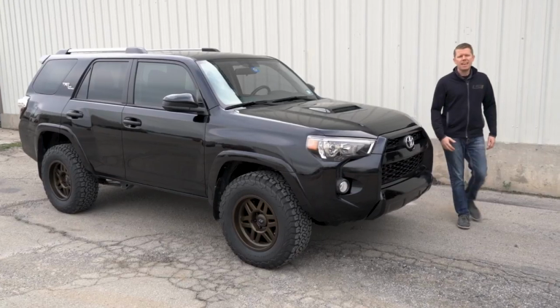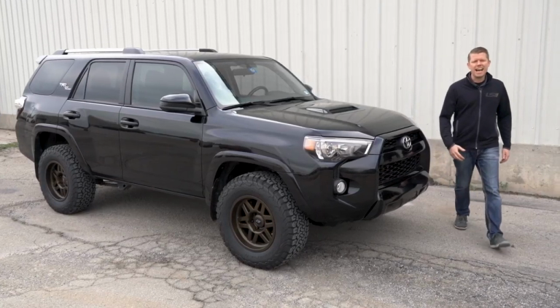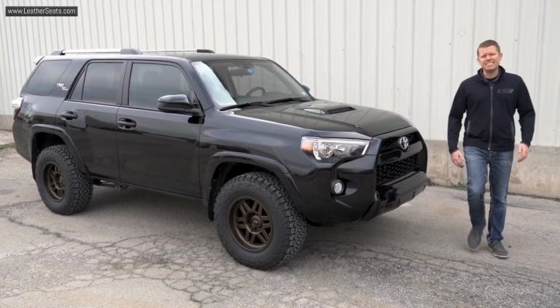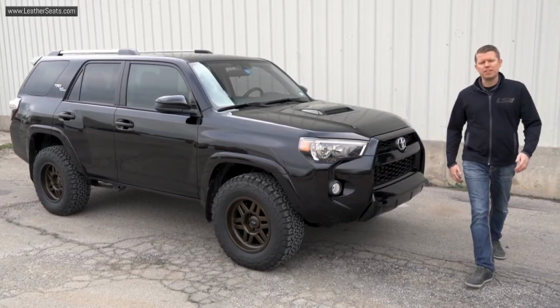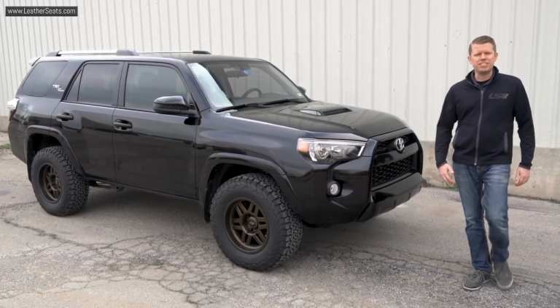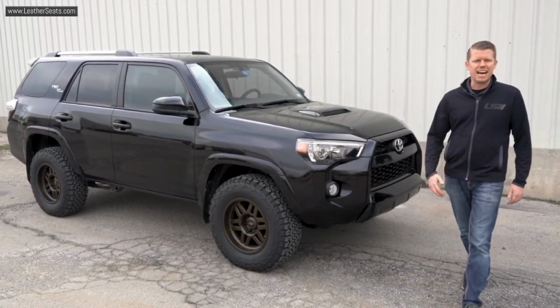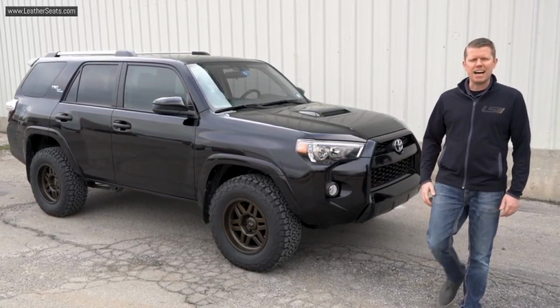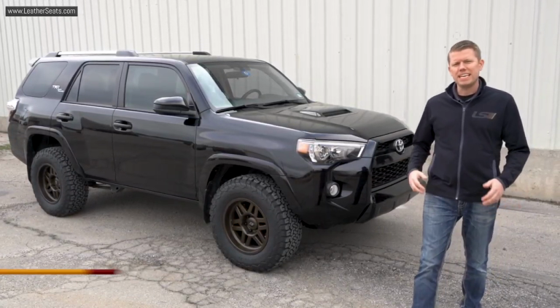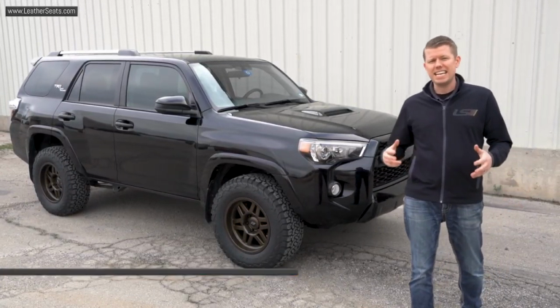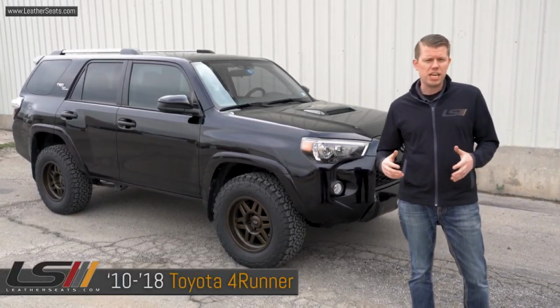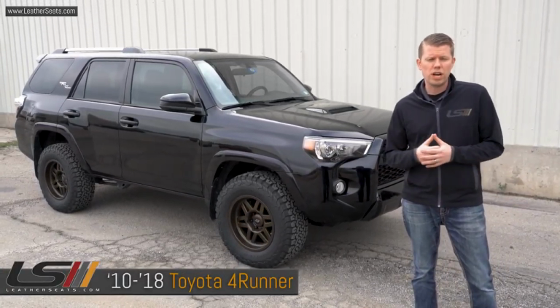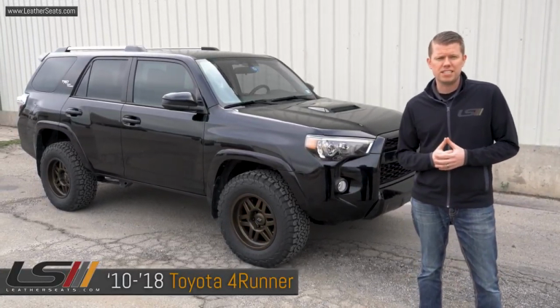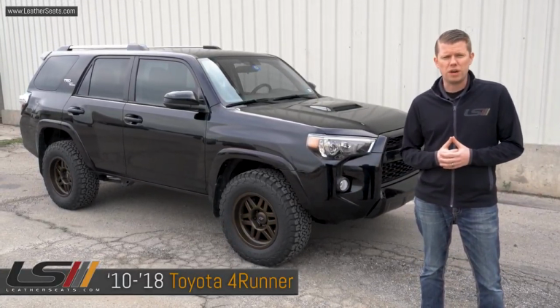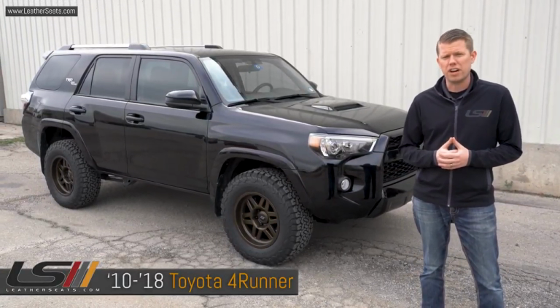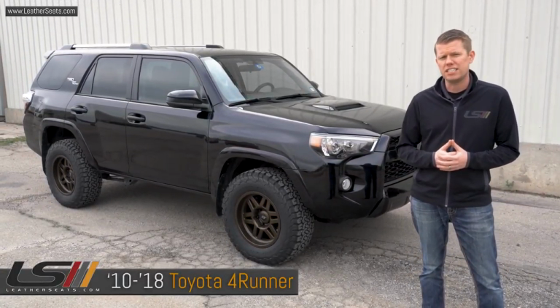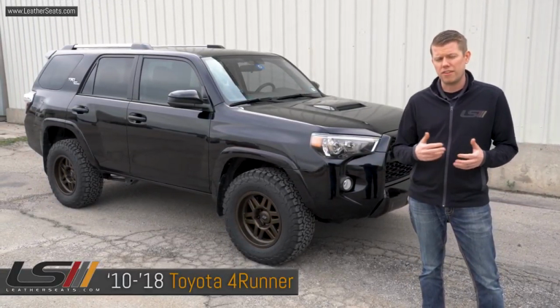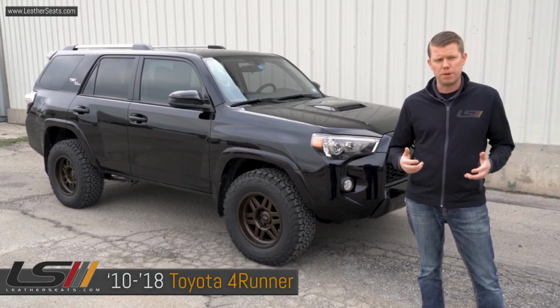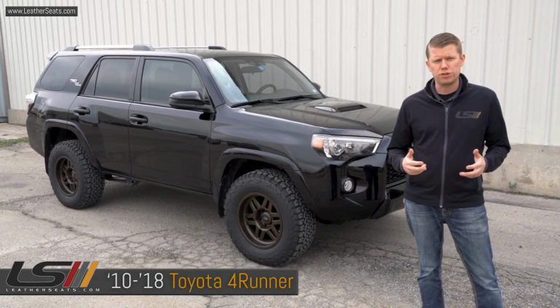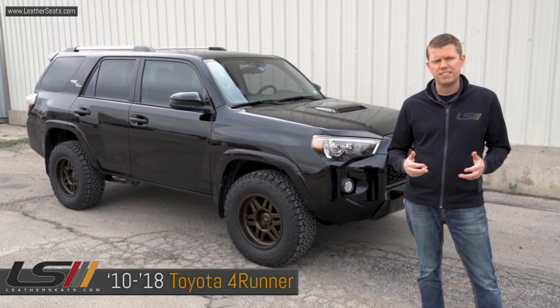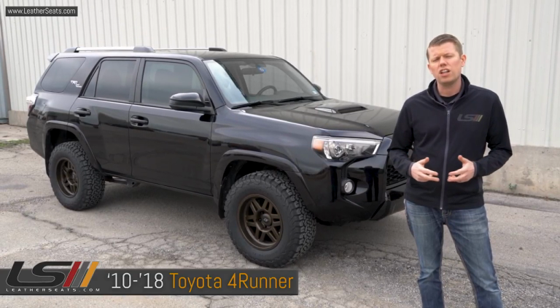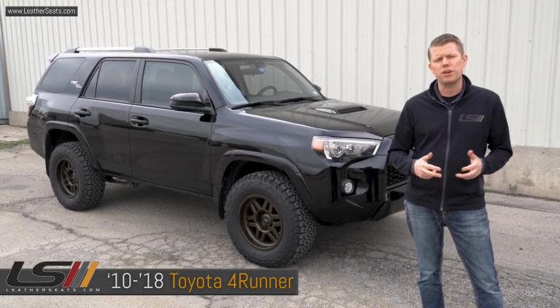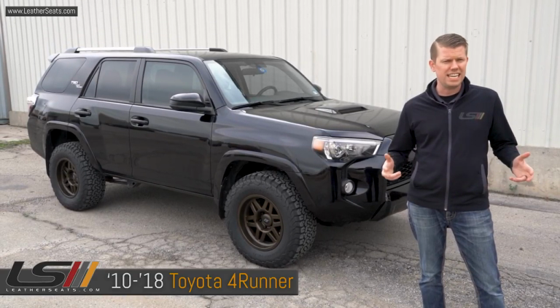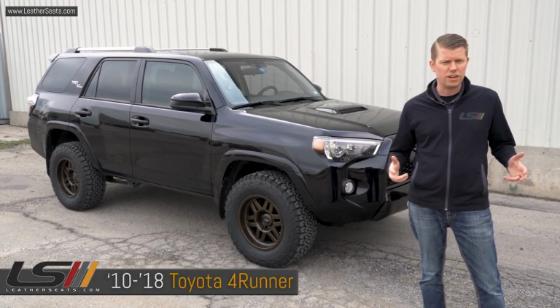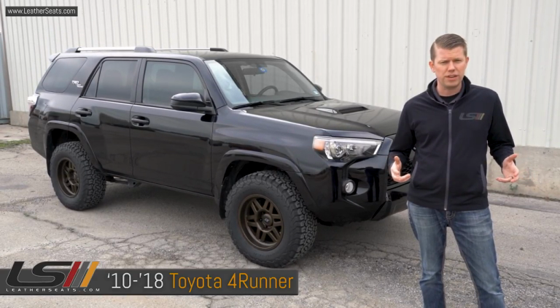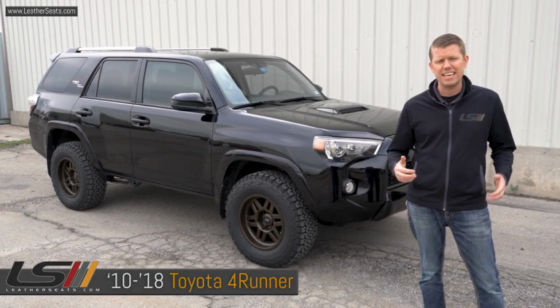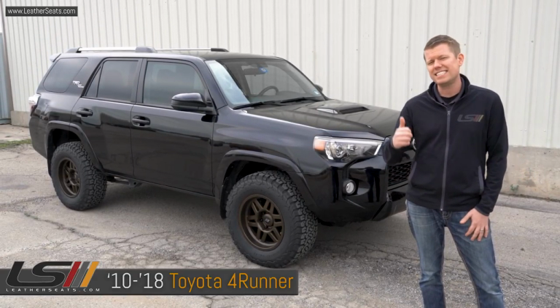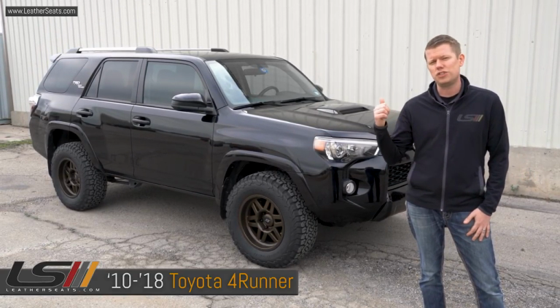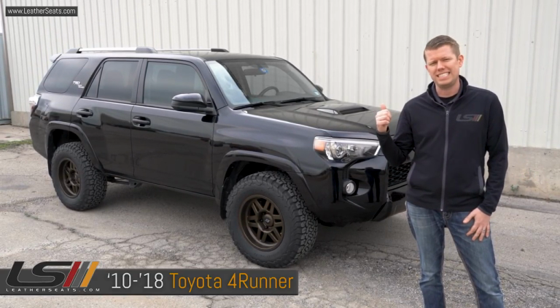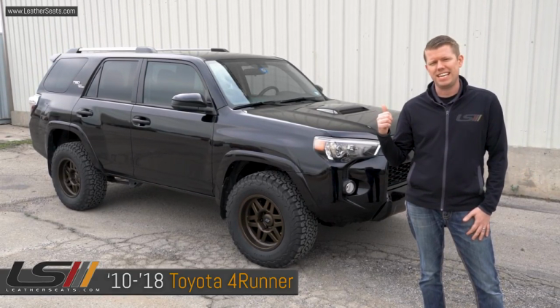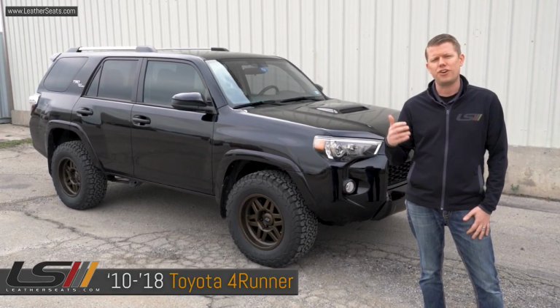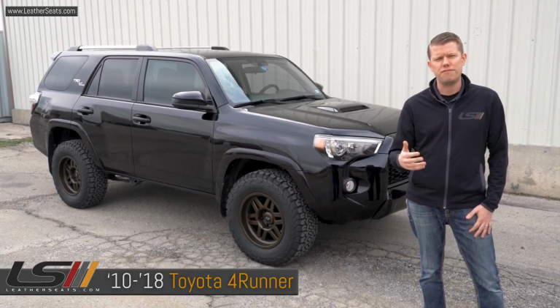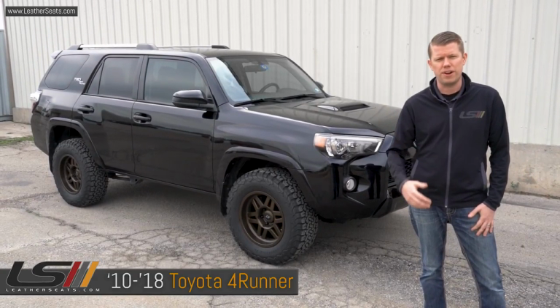Hey guys, it's Tim with LeatherSeats.com. In today's video, we're going to be installing one of our custom leather-trimmed upholstery kits along with our seat heating and cooling units inside this 2017 Toyota 4Runner.